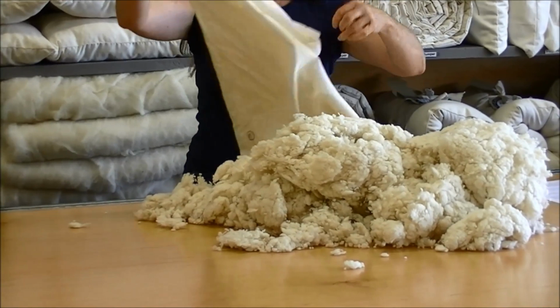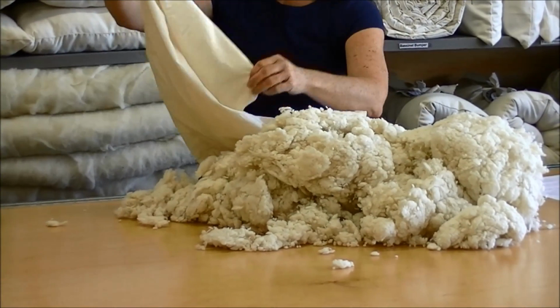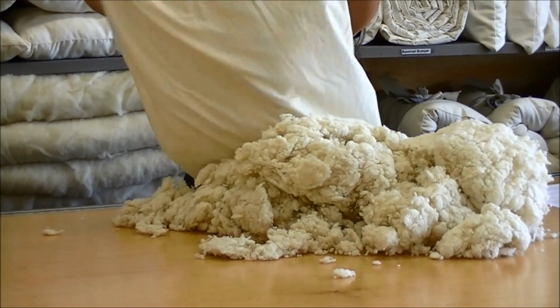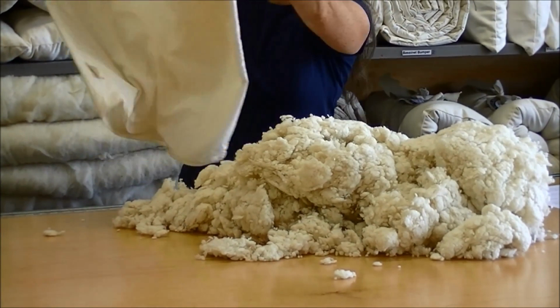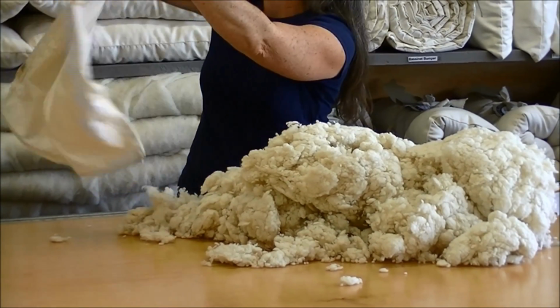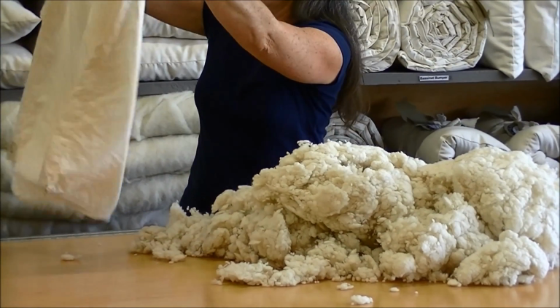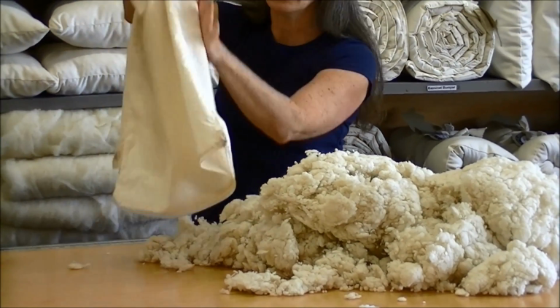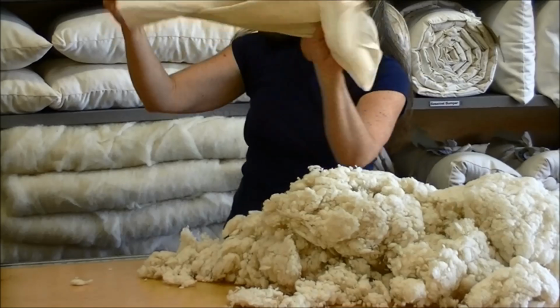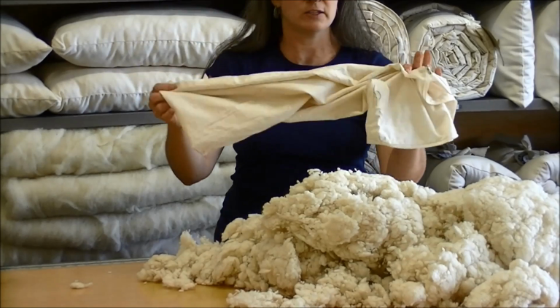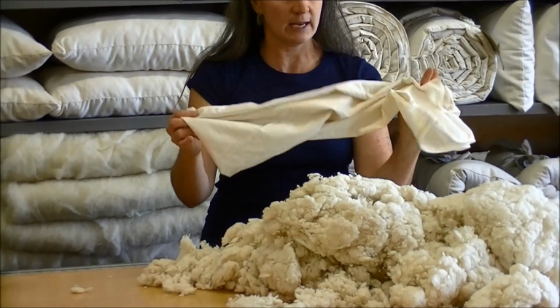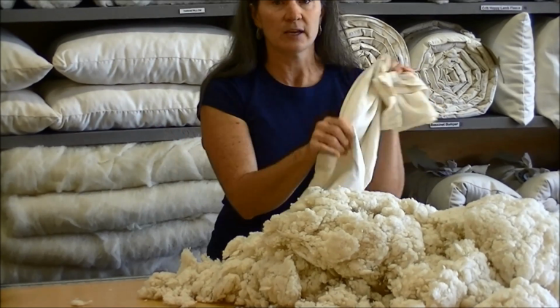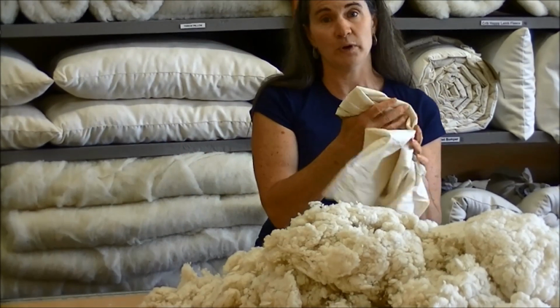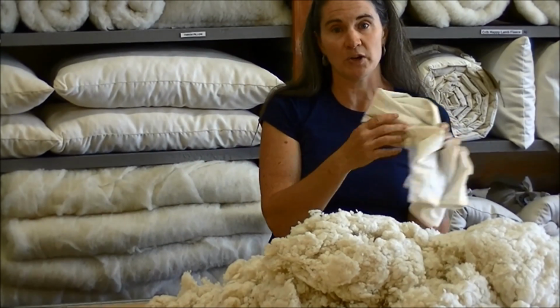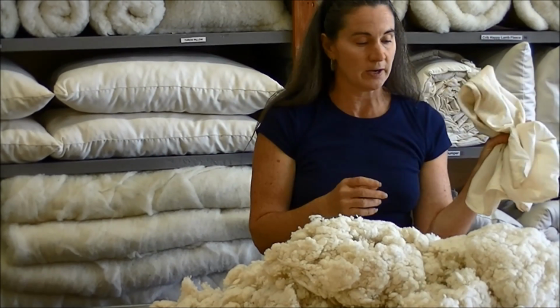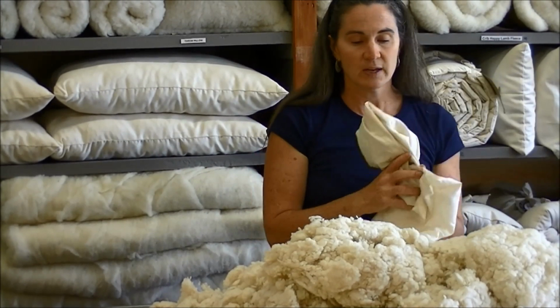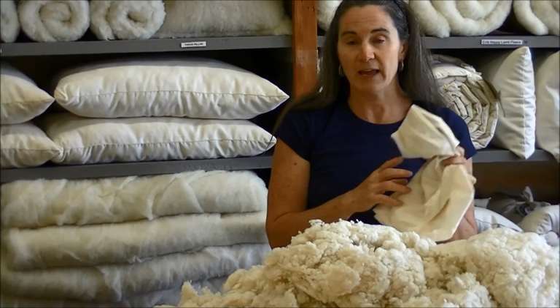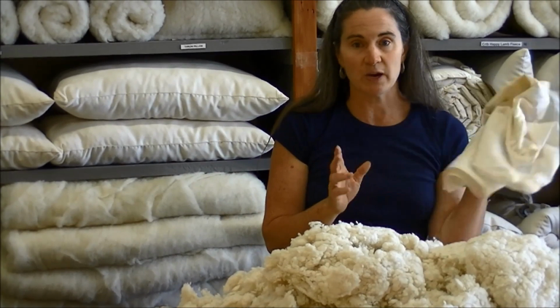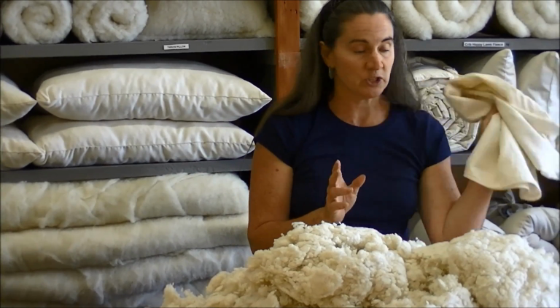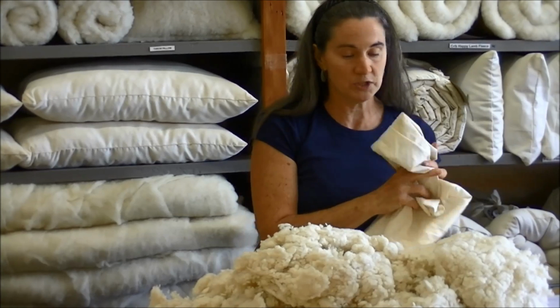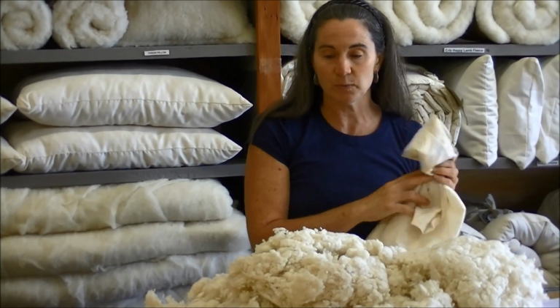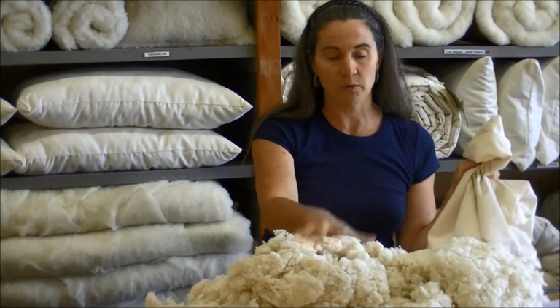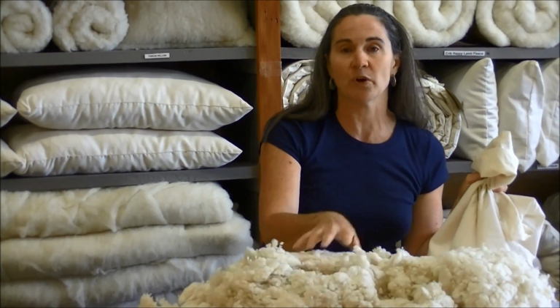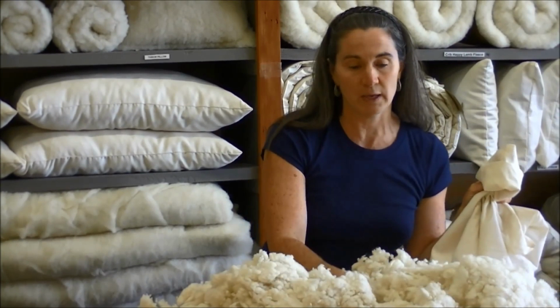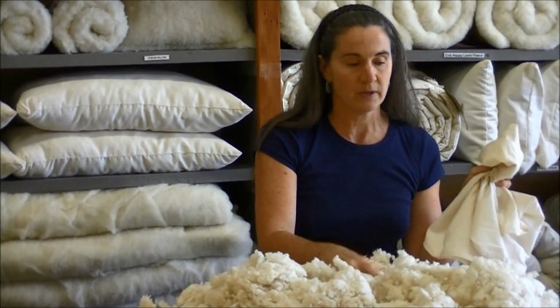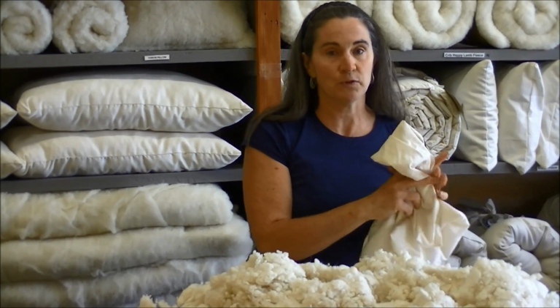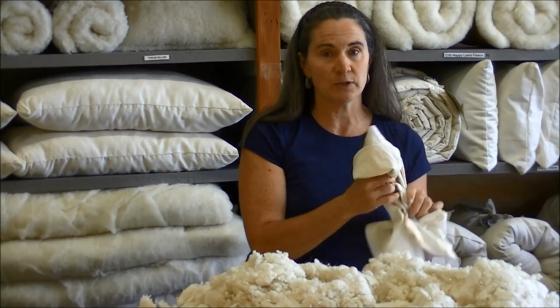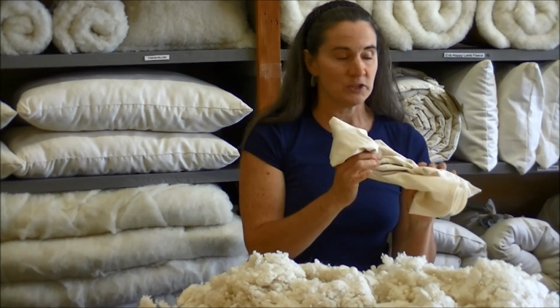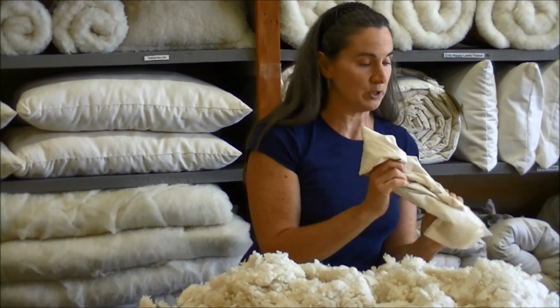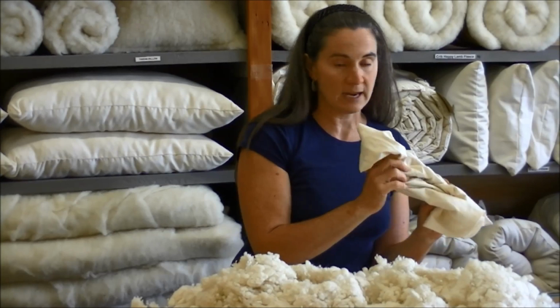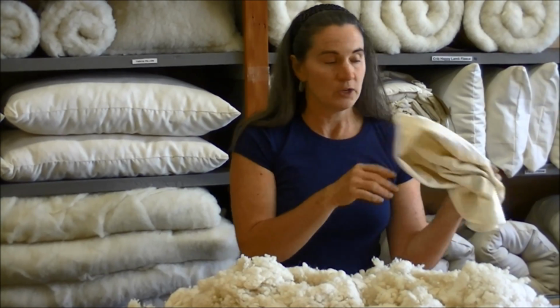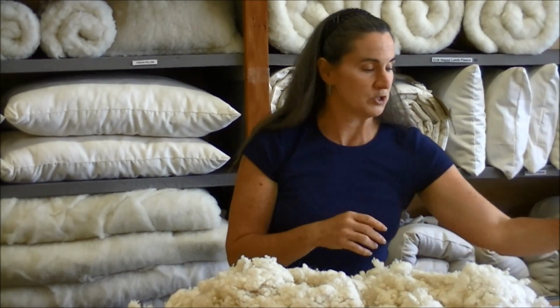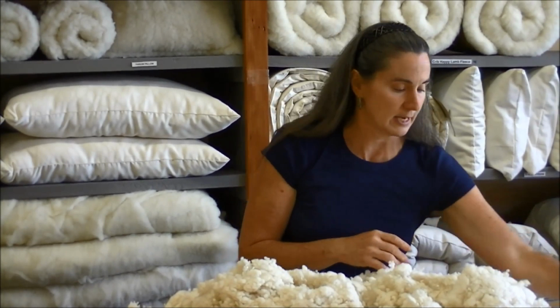At this time, I like to take this case and throw it into the wash and dryer. That gives me the opportunity to wash this without having to wash the whole pillow. So if you'd like to do that, that's your opportunity right now to wash this case.